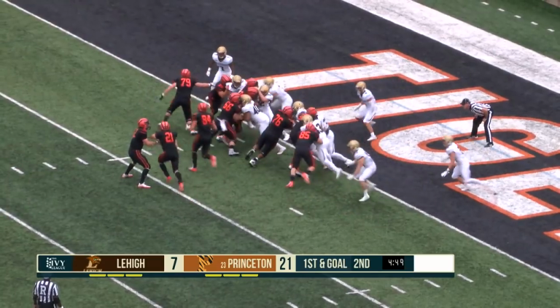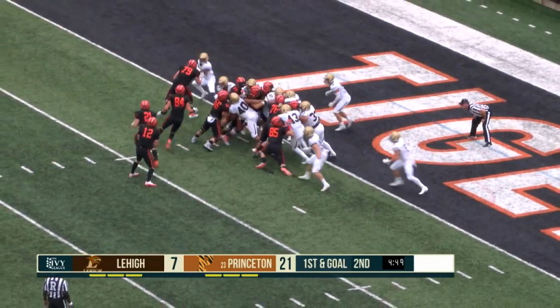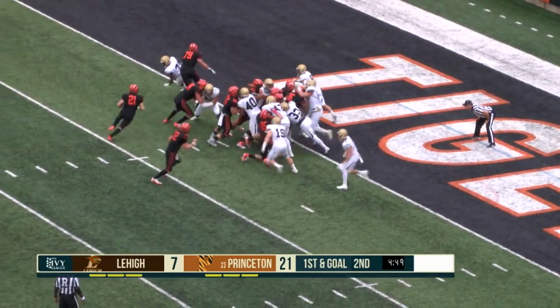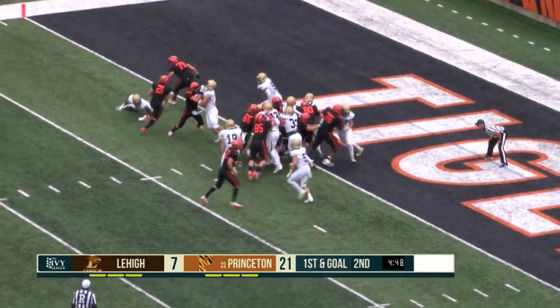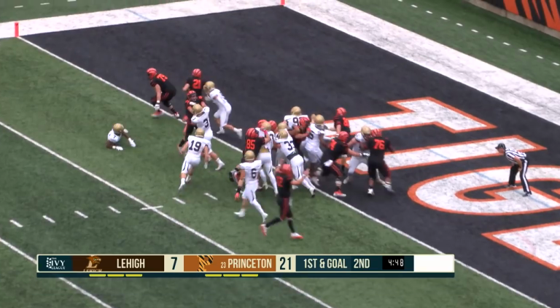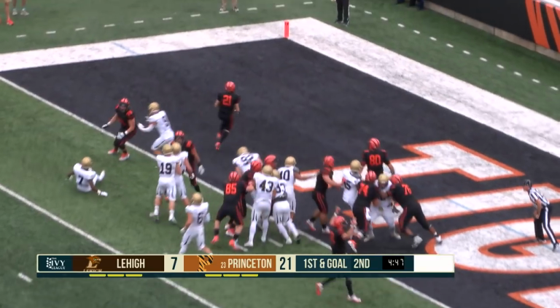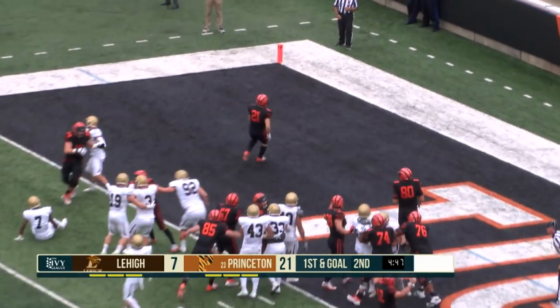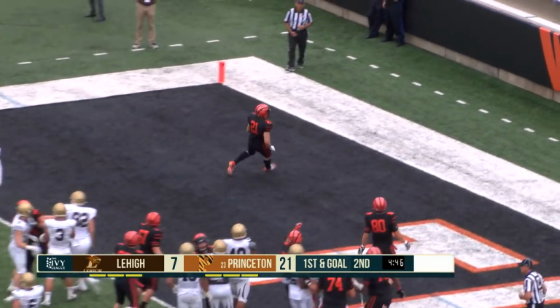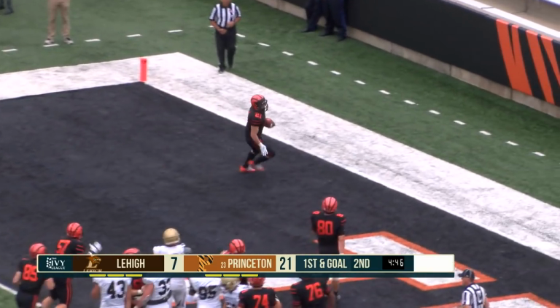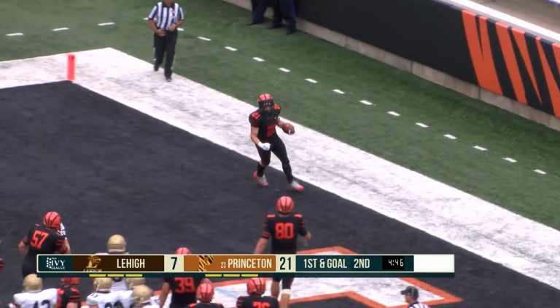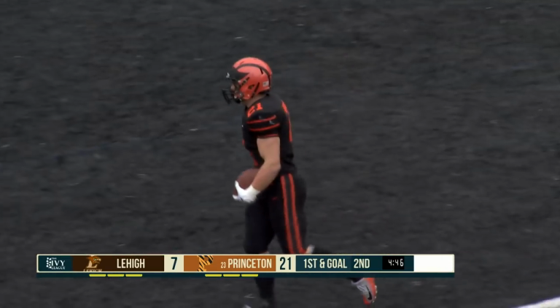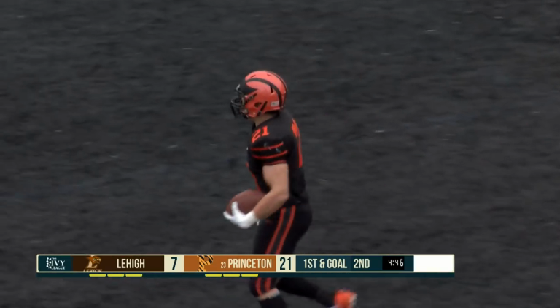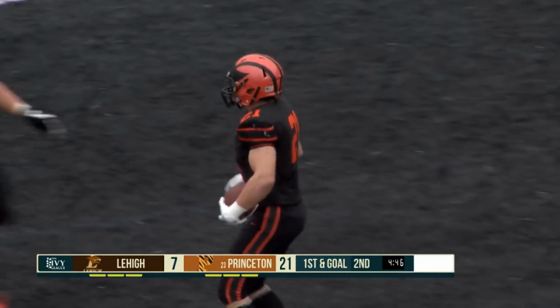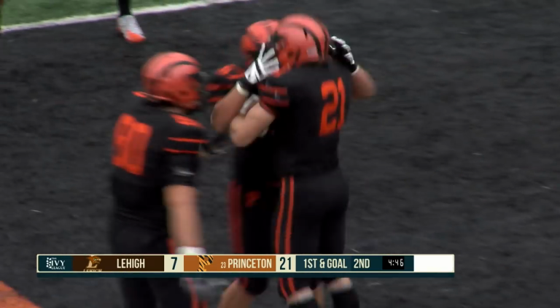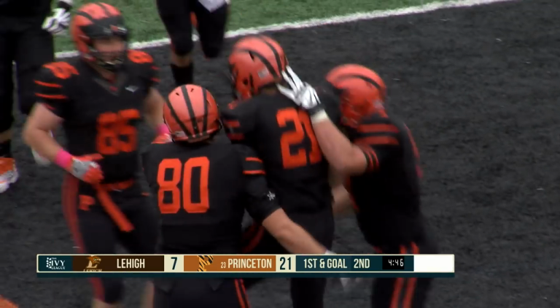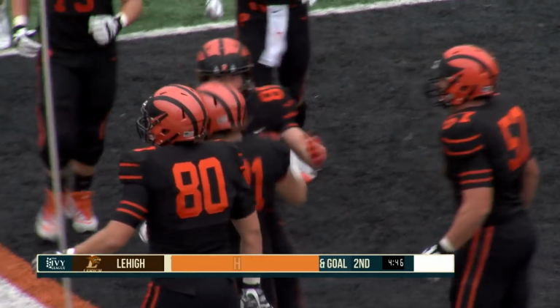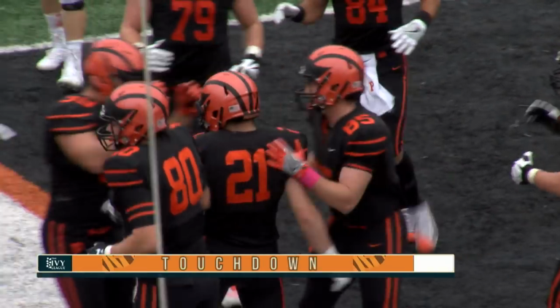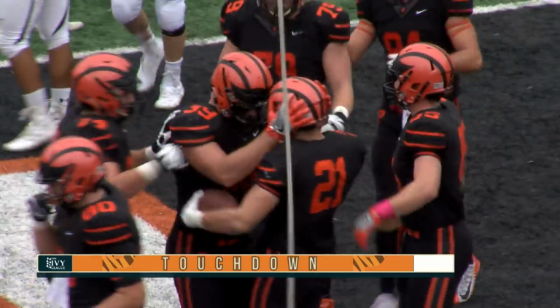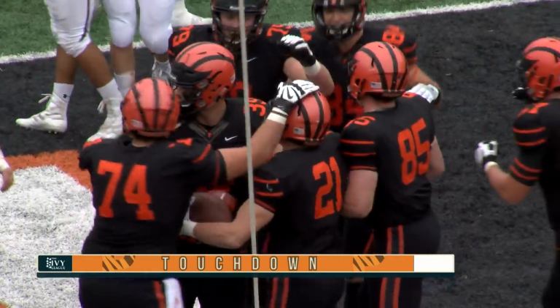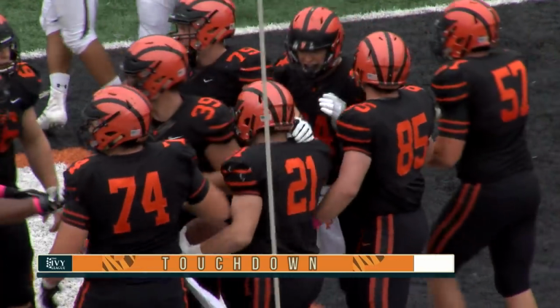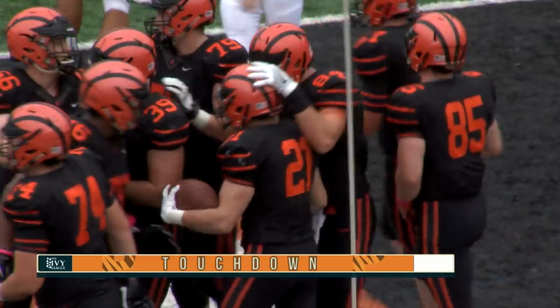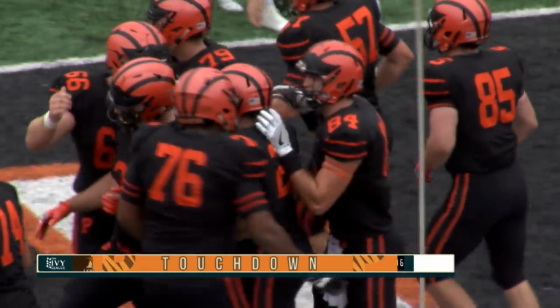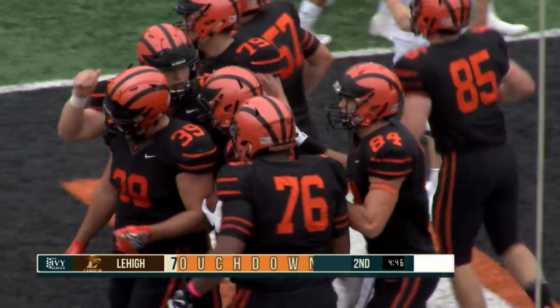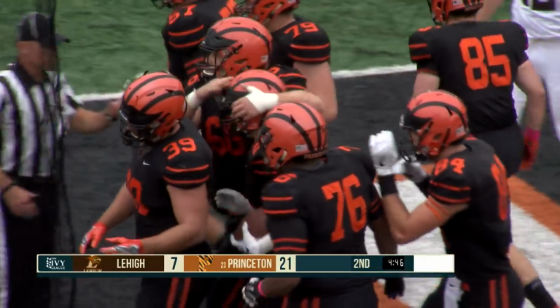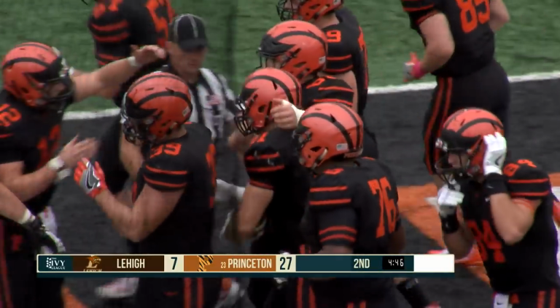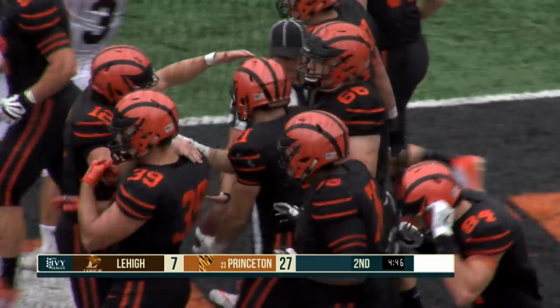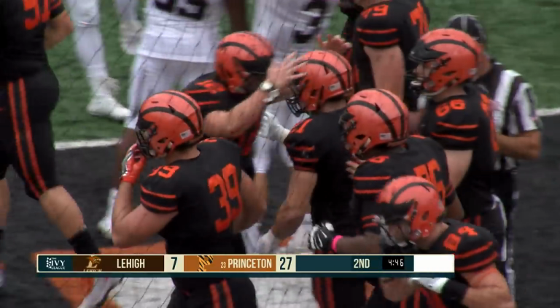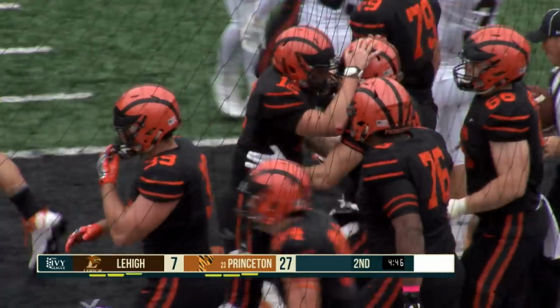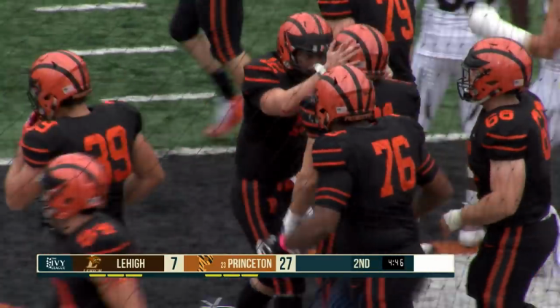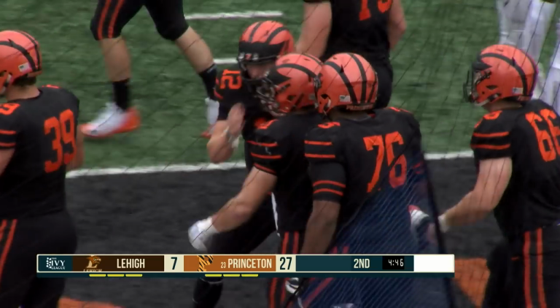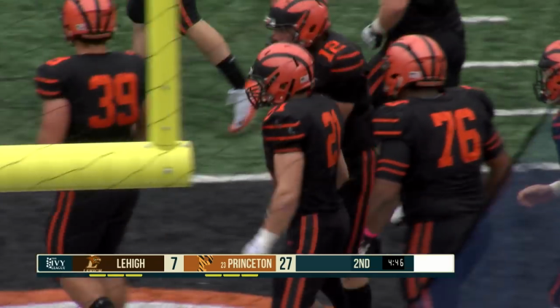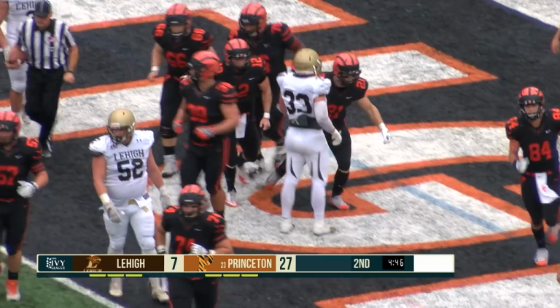John Lovett gives to Volker, left side untouched — touchdown Princeton. The Tigers opening up a three-score lead, second rushing touchdown of the day for the senior from Fairhaven, New Jersey, and it's 27-7.